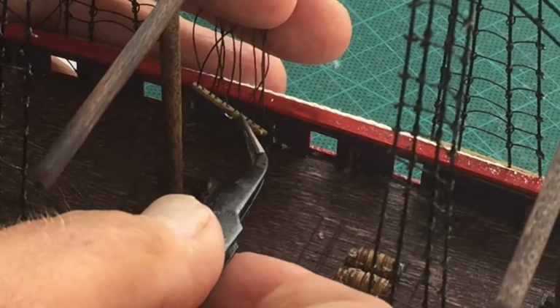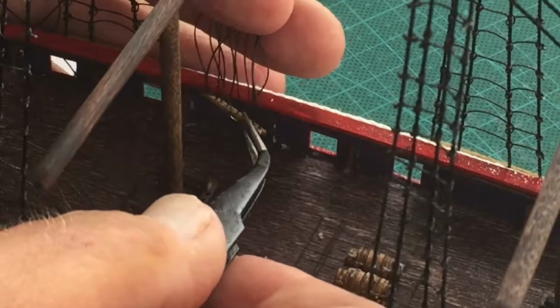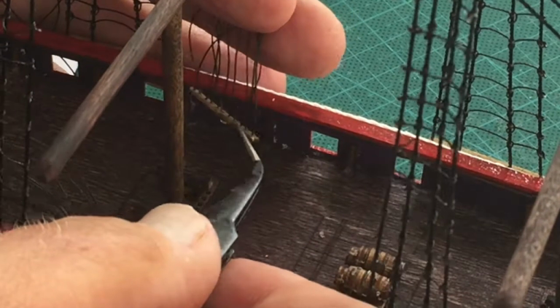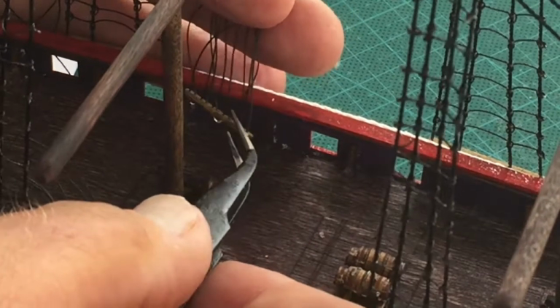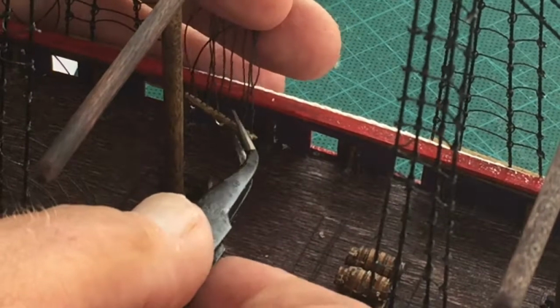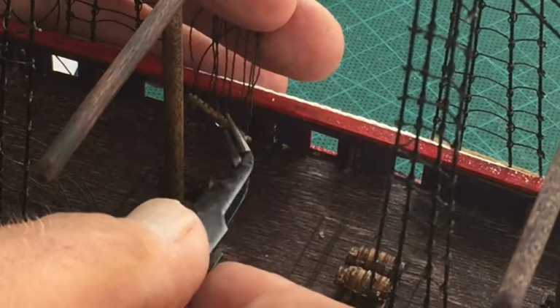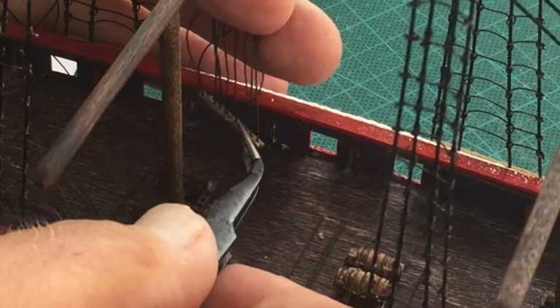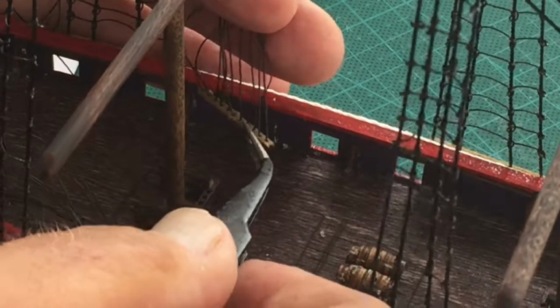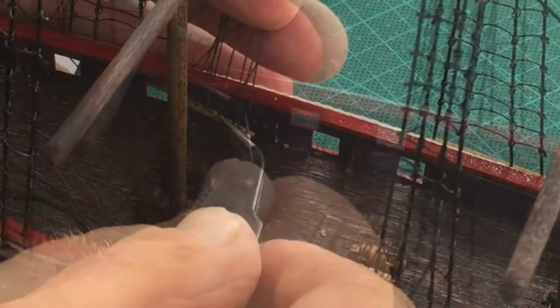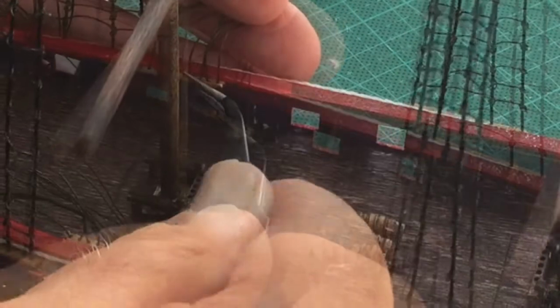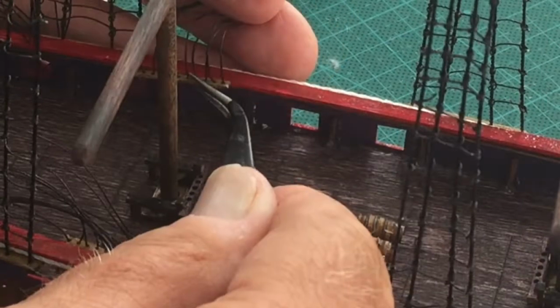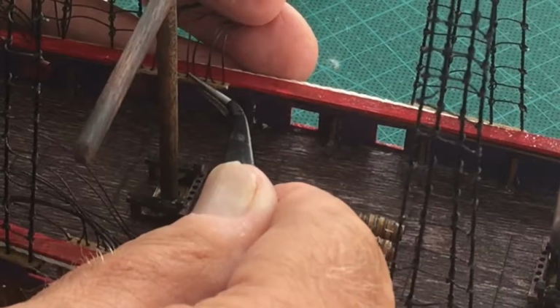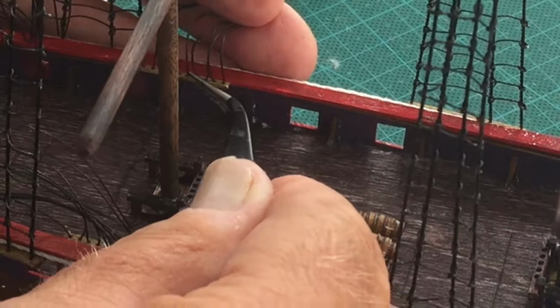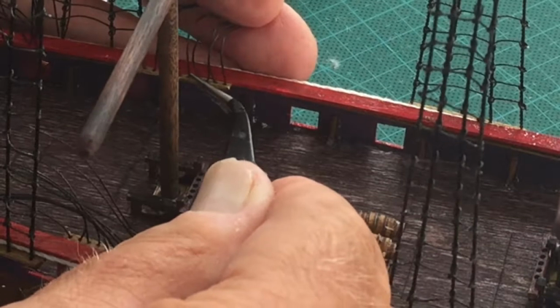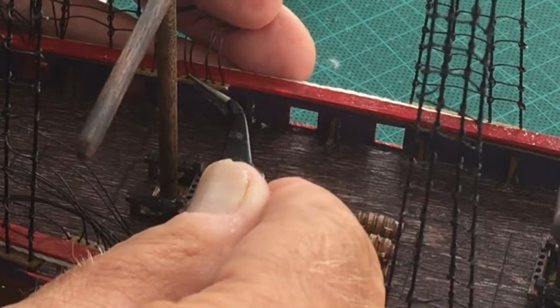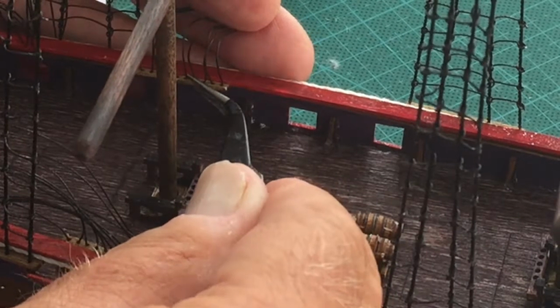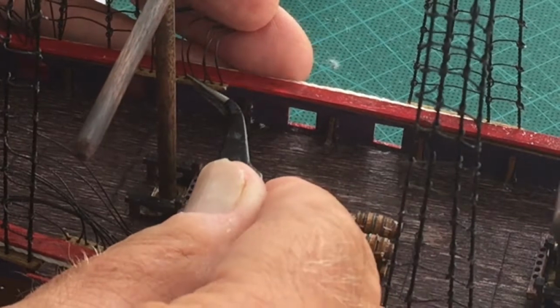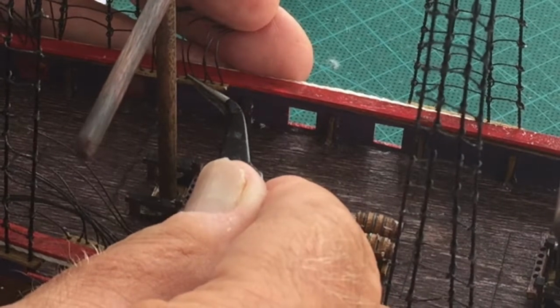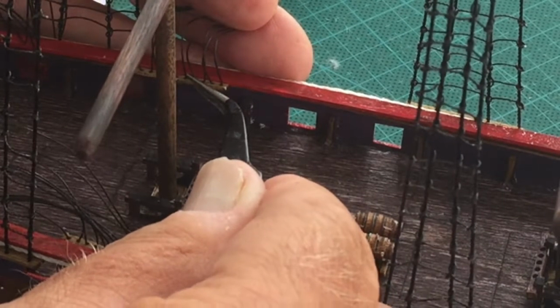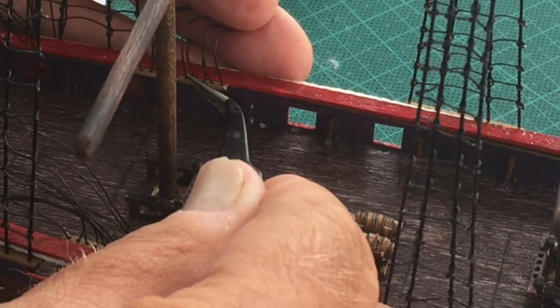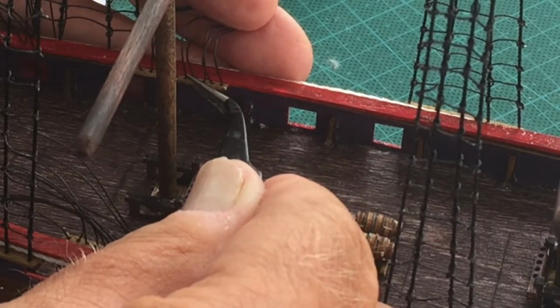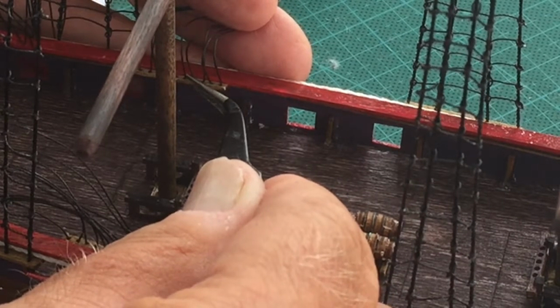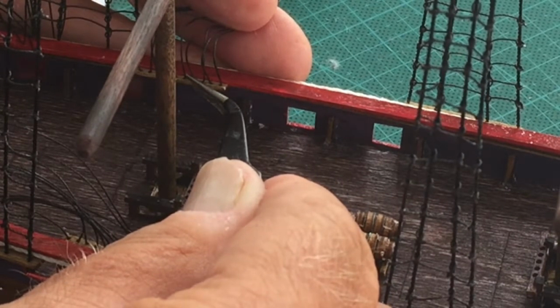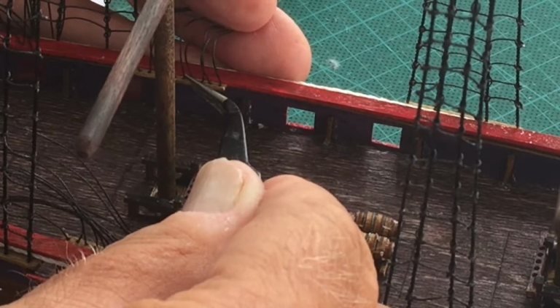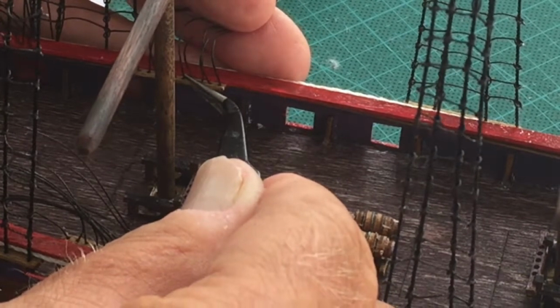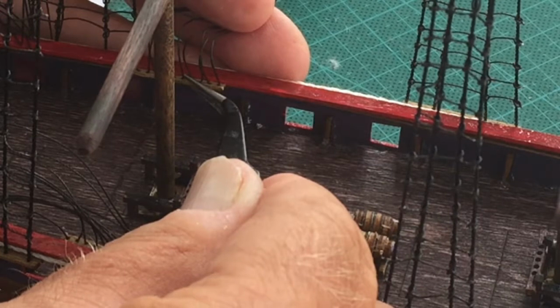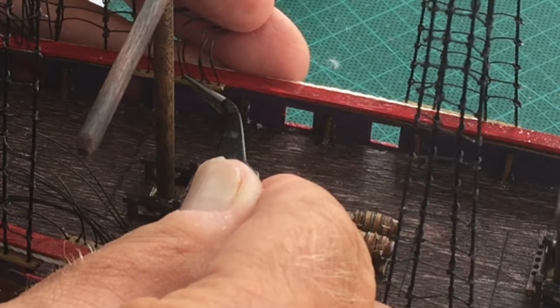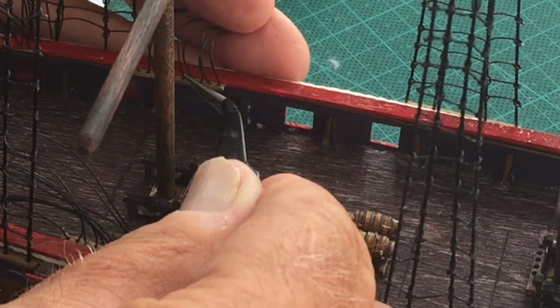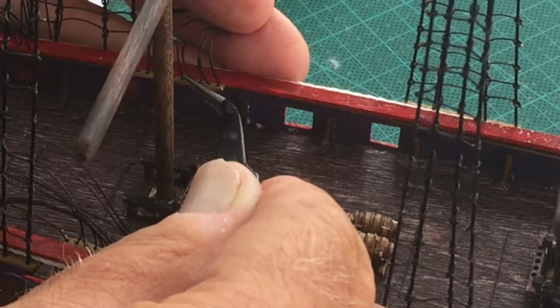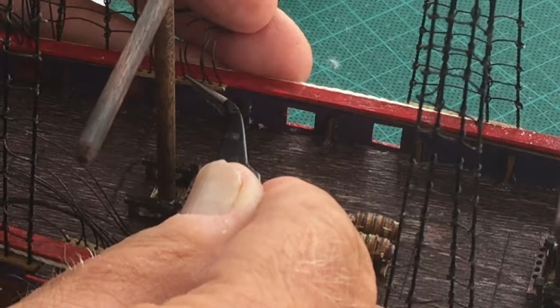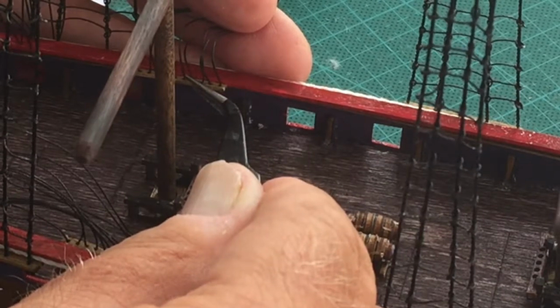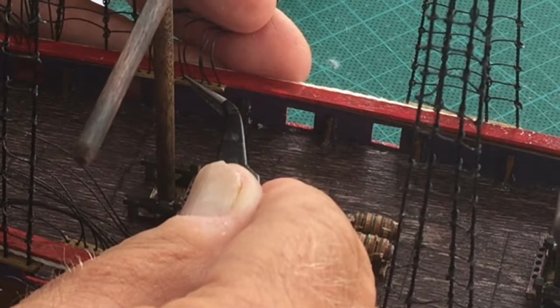I did put a drop or two of Superglue on the rope supports and I'll hold it in that position just for a couple seconds. Then I let it dry before I really start pulling on those lines.